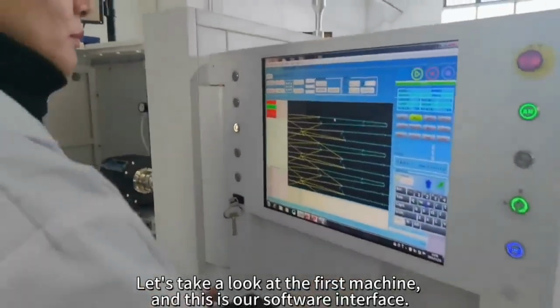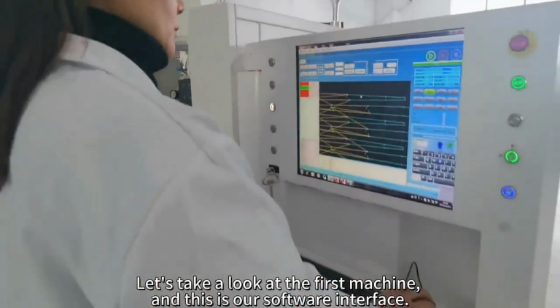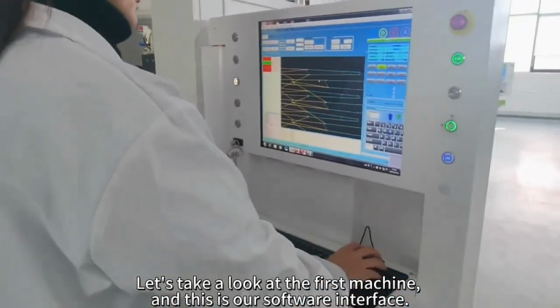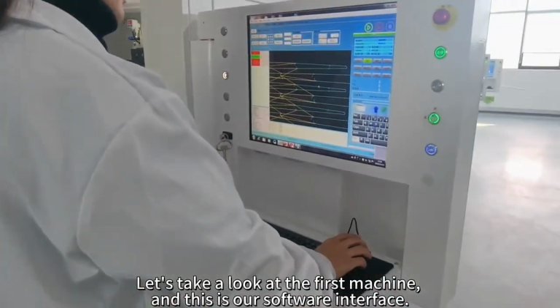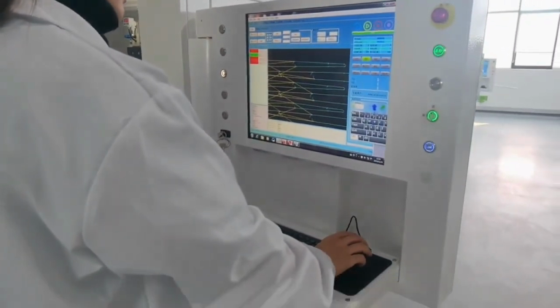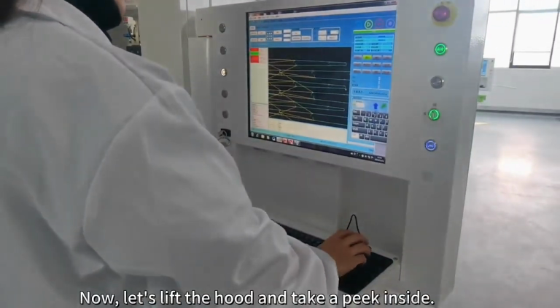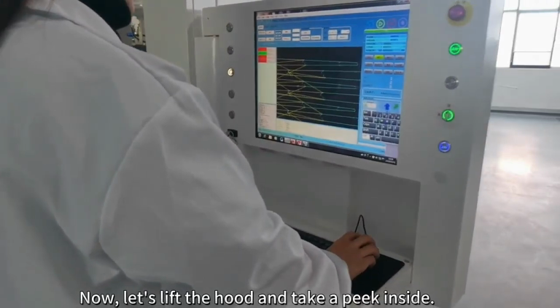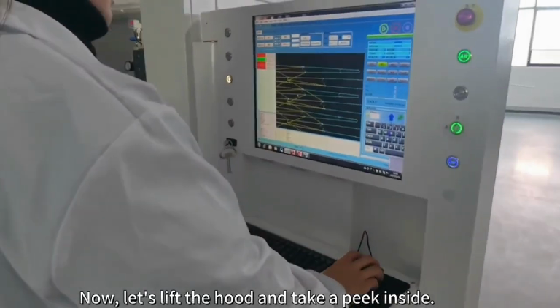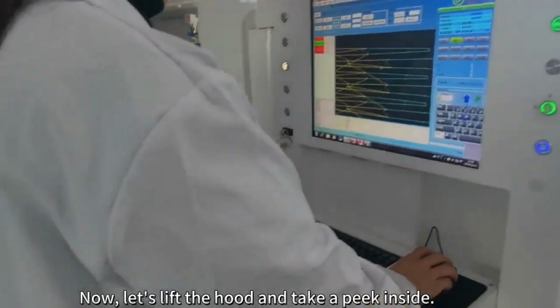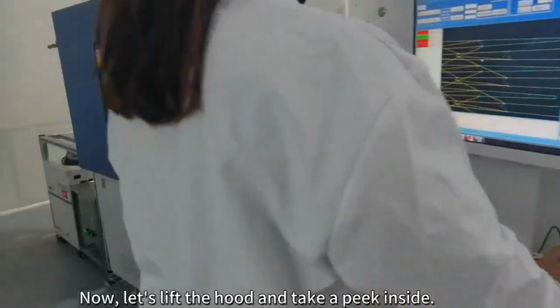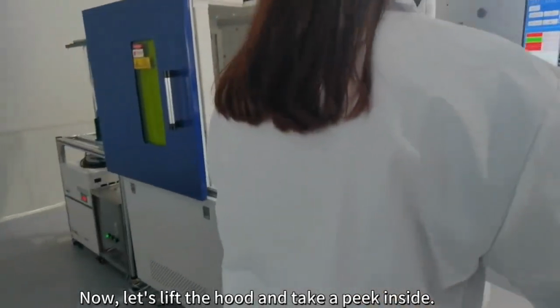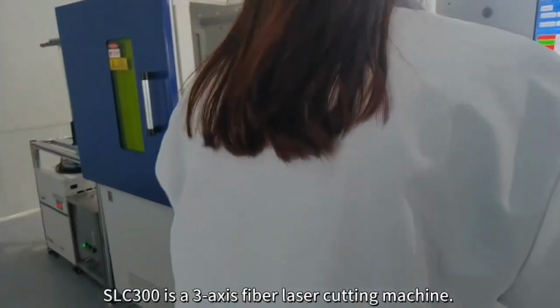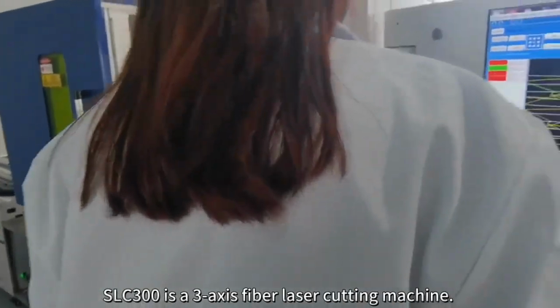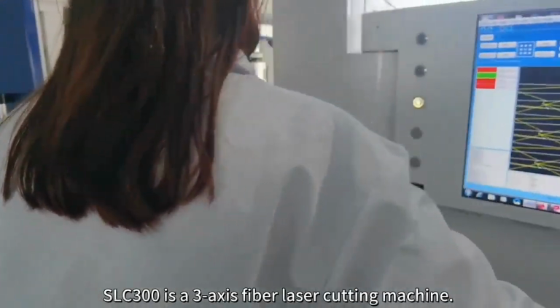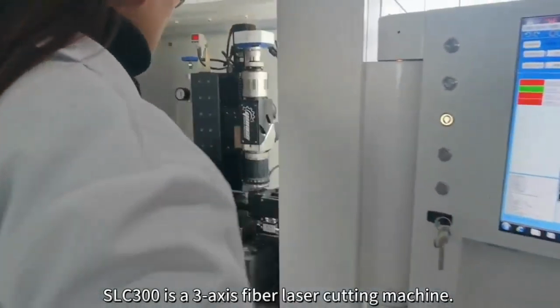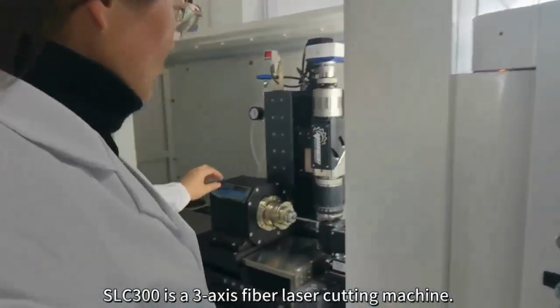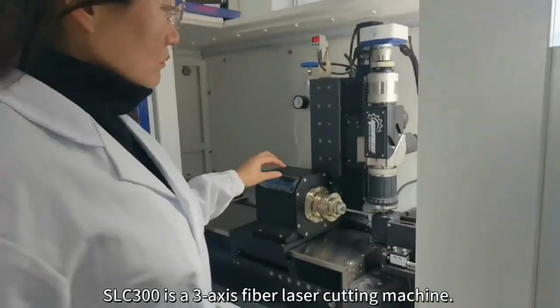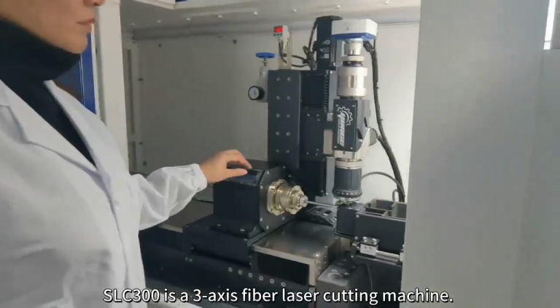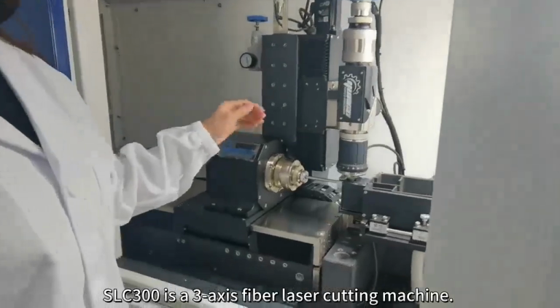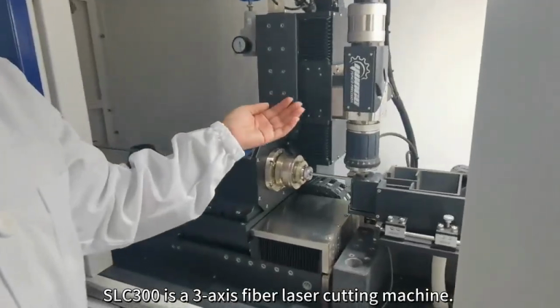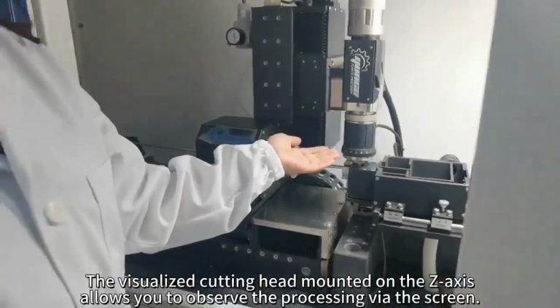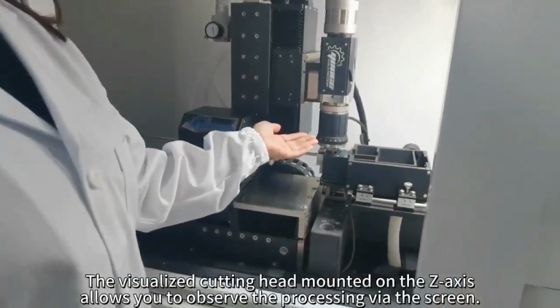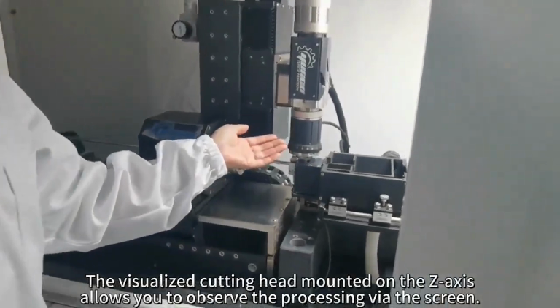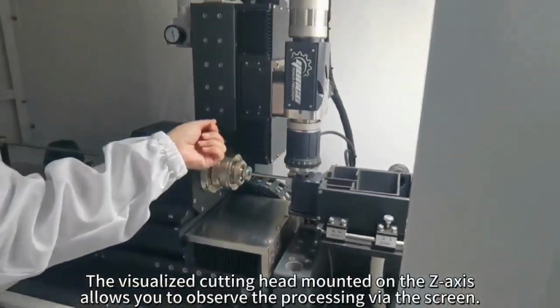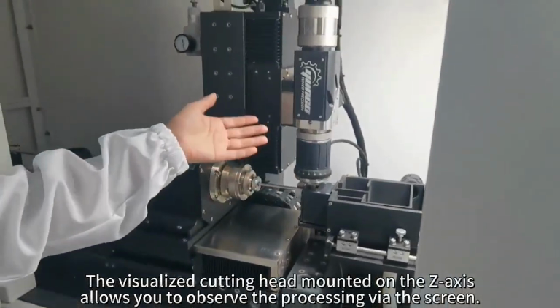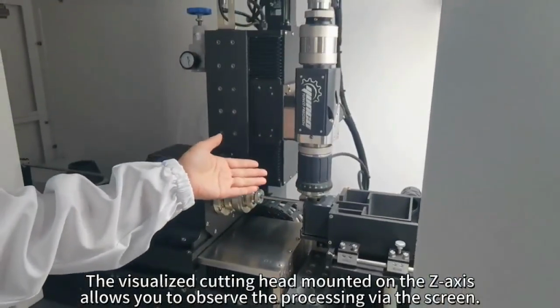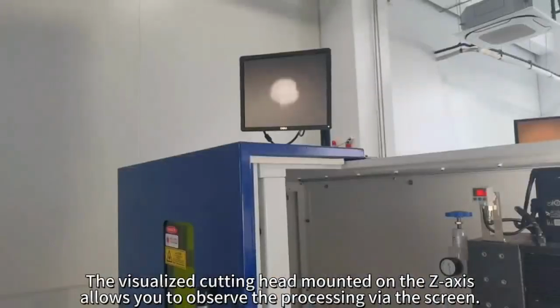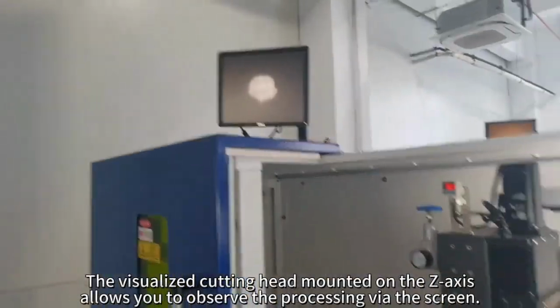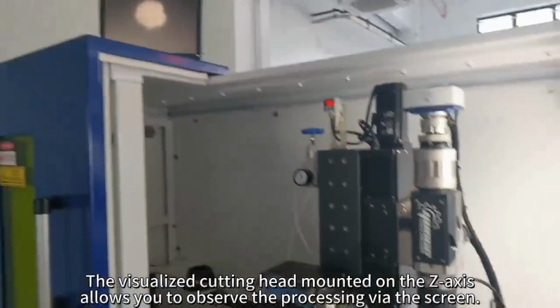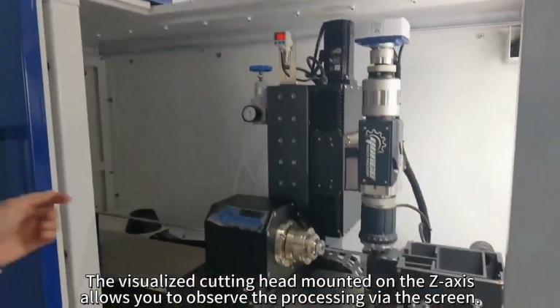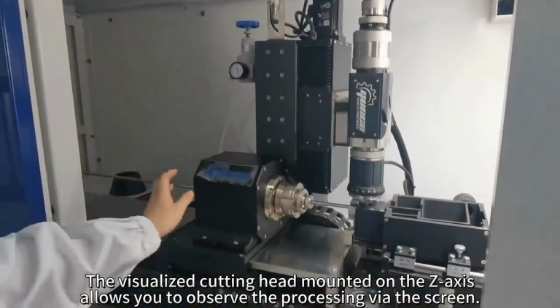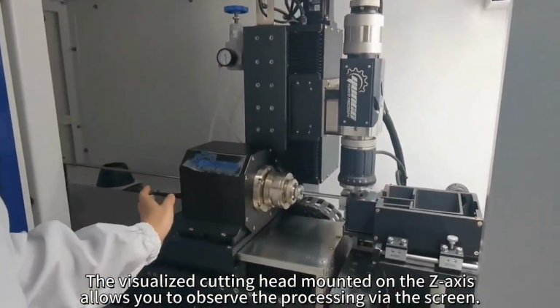This is our software interface. Let's lift the hood and take a peek inside. The SLC 300 is a three-axis fiber laser cutting machine. The visualized cutting head mounted on the Z axis allows you to observe the processing via the screen.